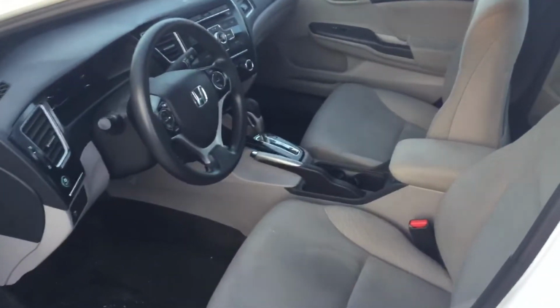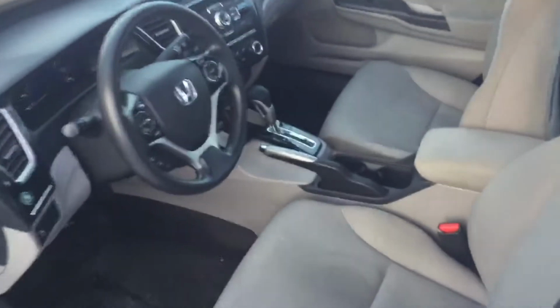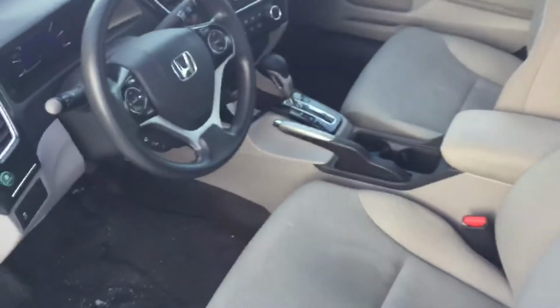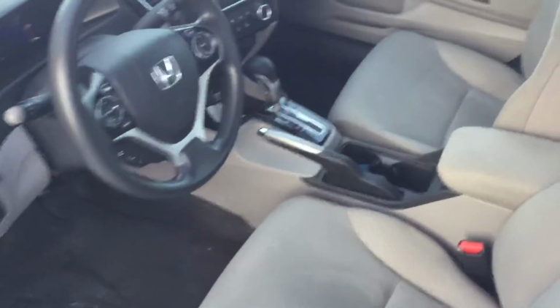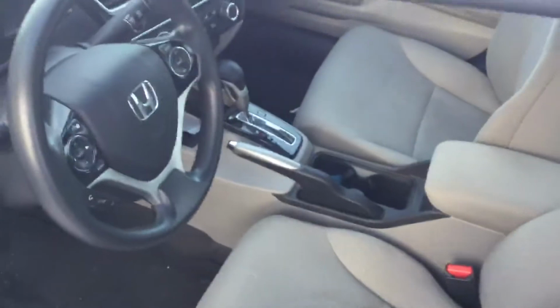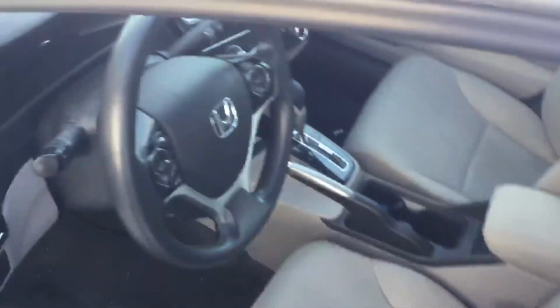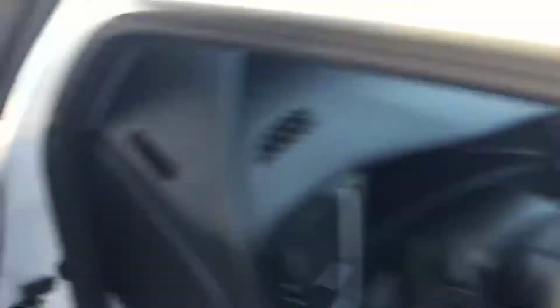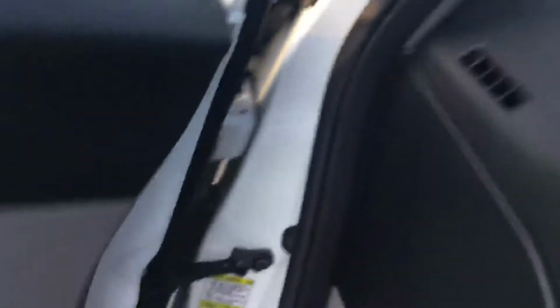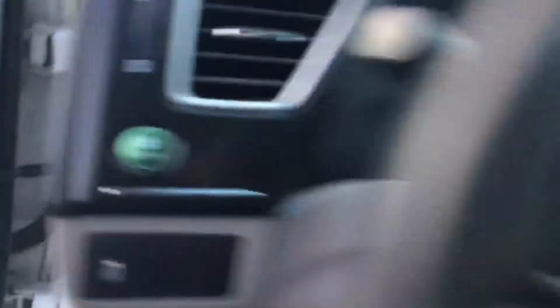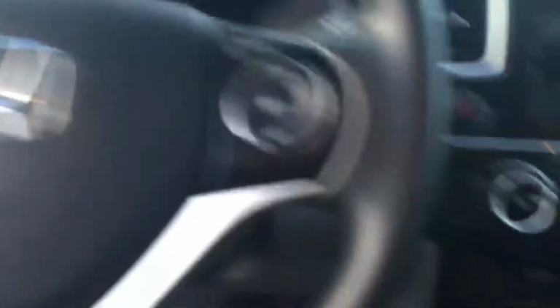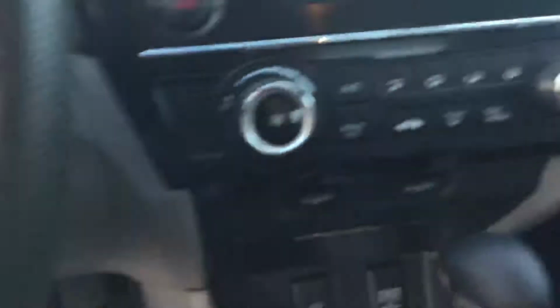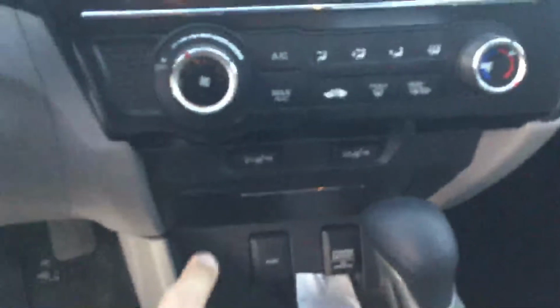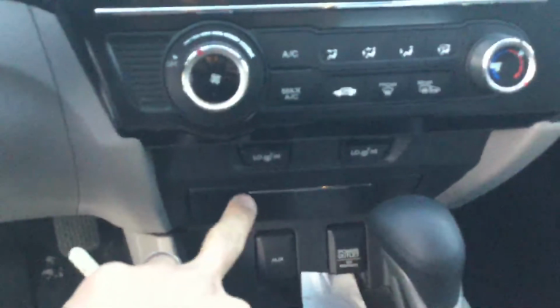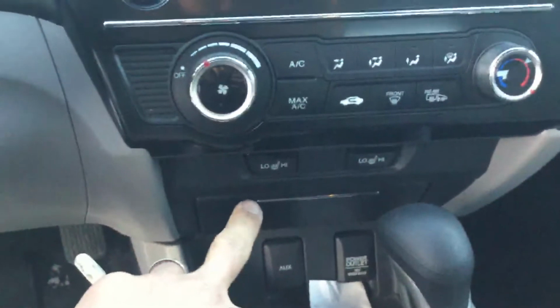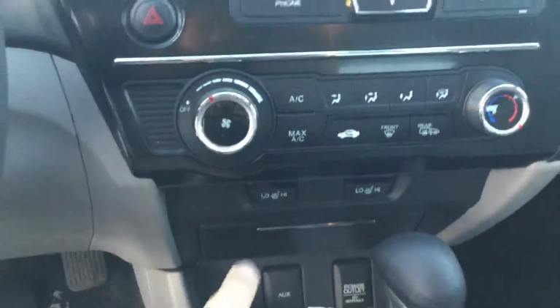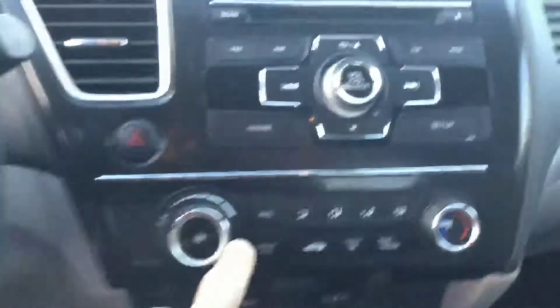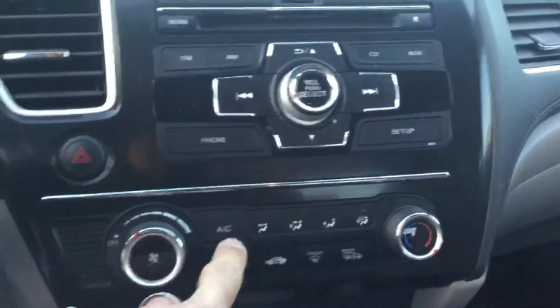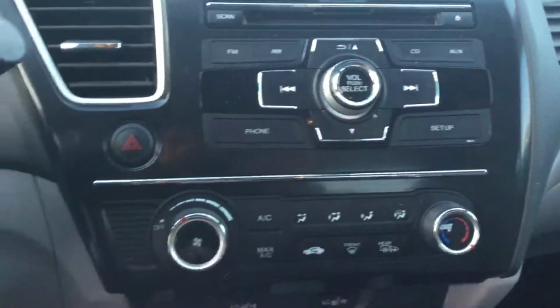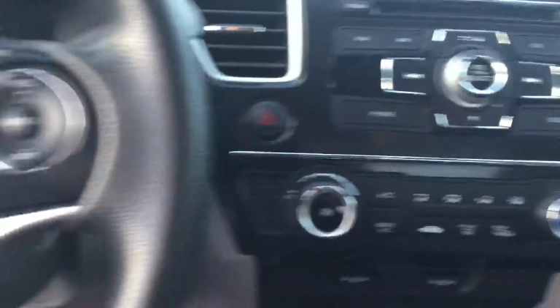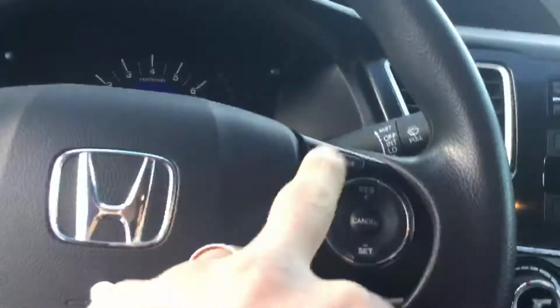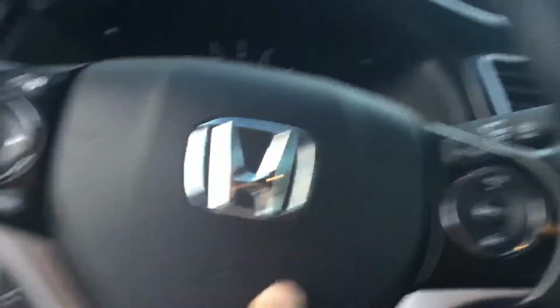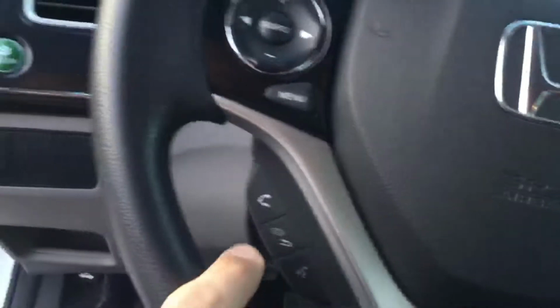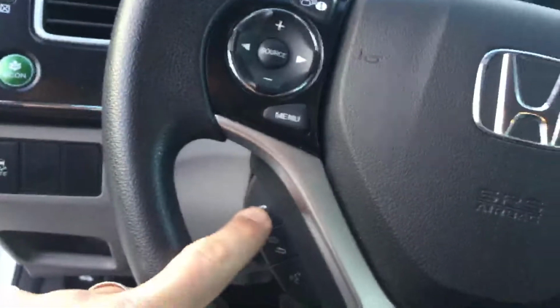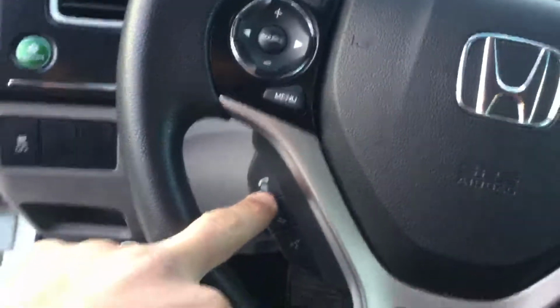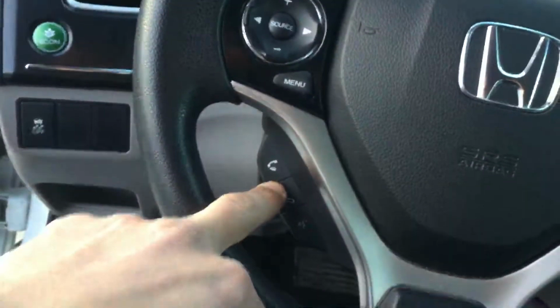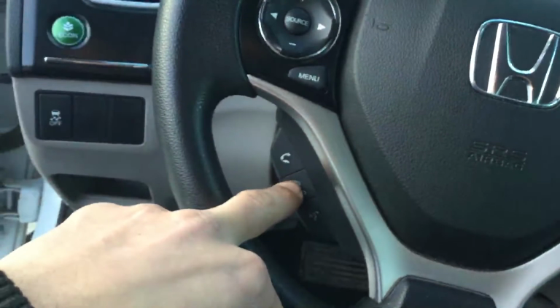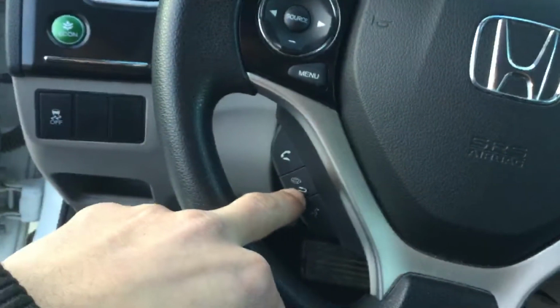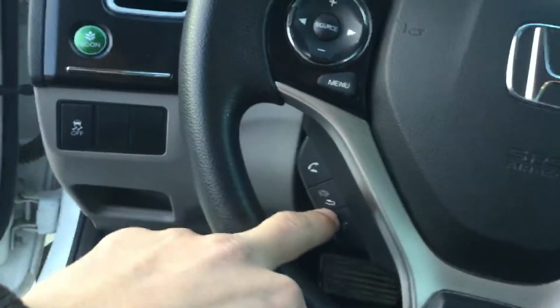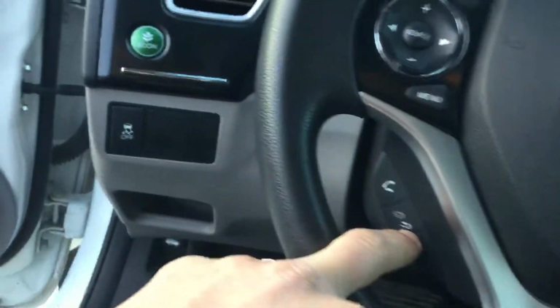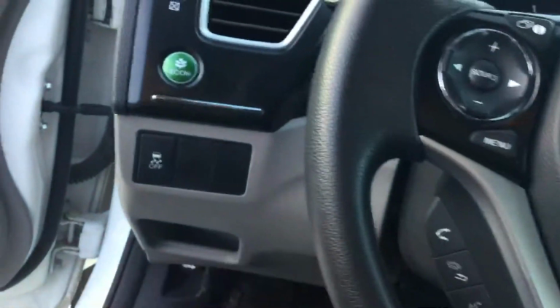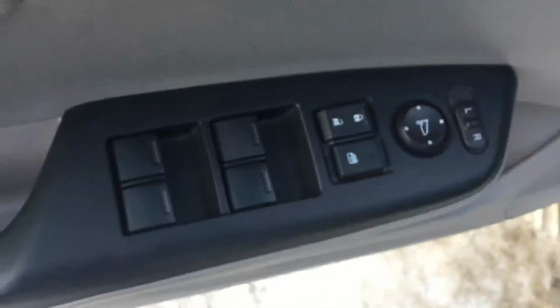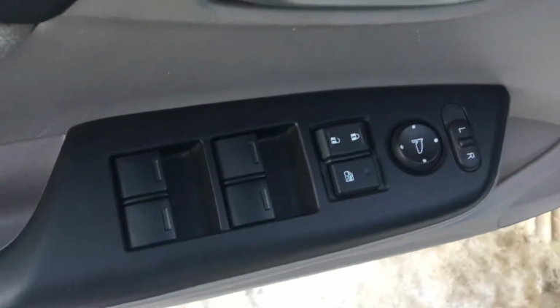Coming inside, you can see the beautiful cloth interior. This car is equipped with a whole bunch of options: heated seats, AC, cruise control, and also Bluetooth for your cell phone and all that good stuff.